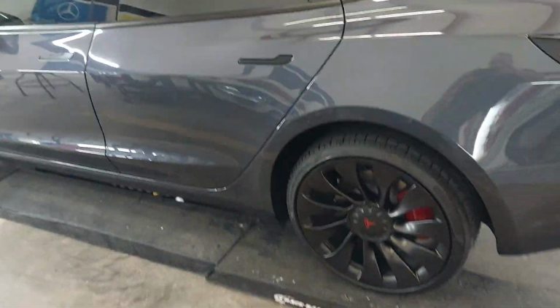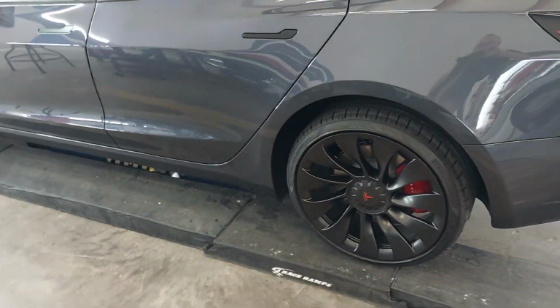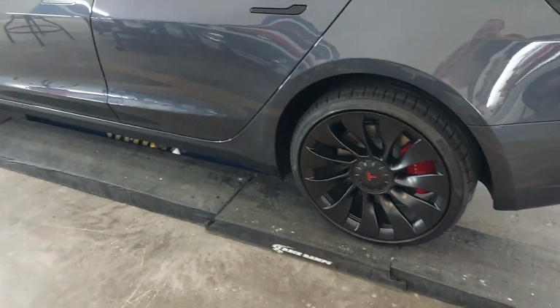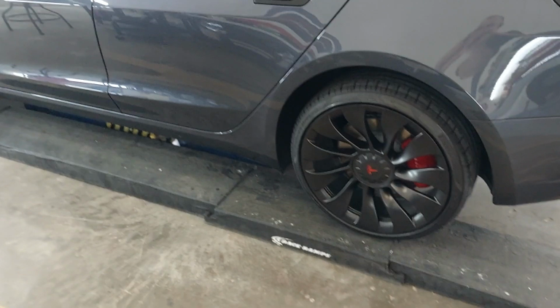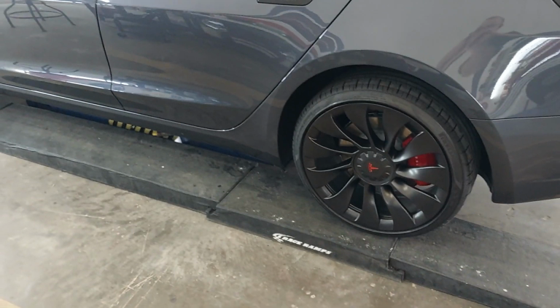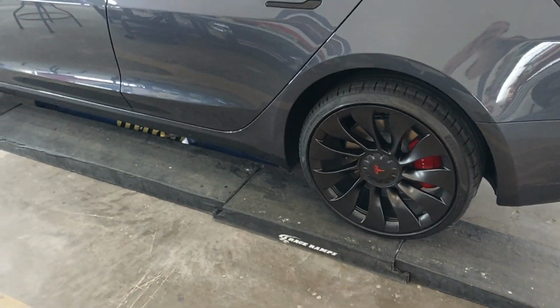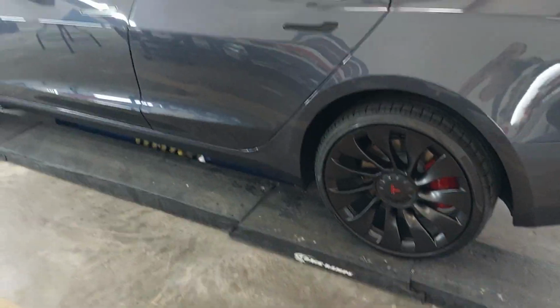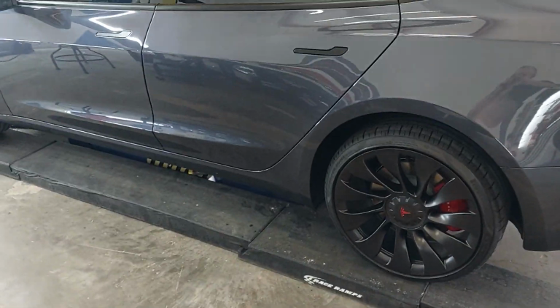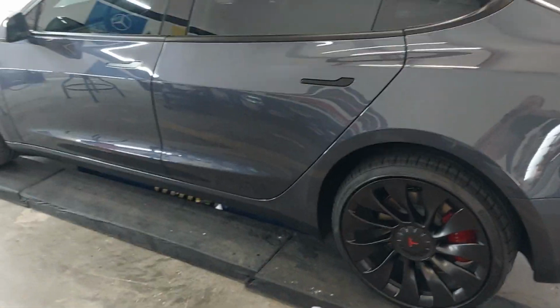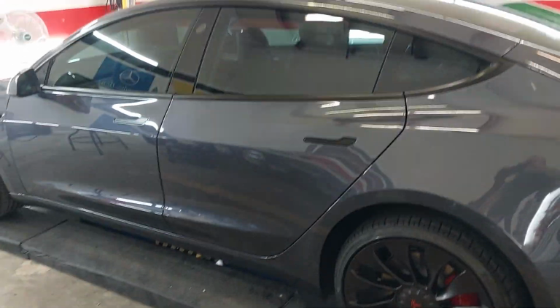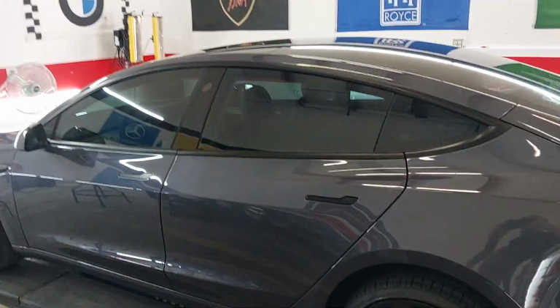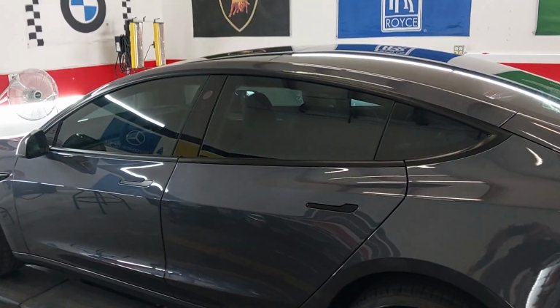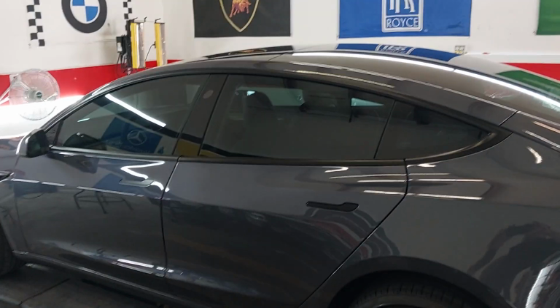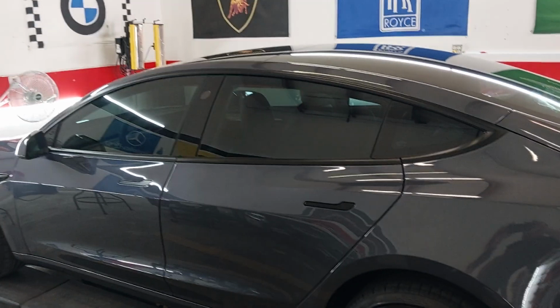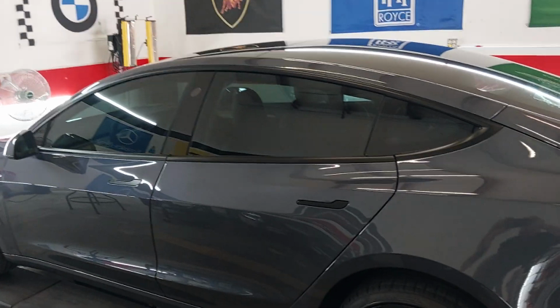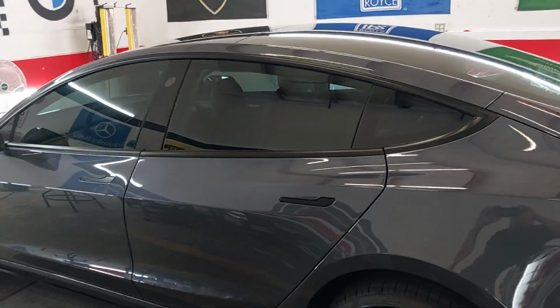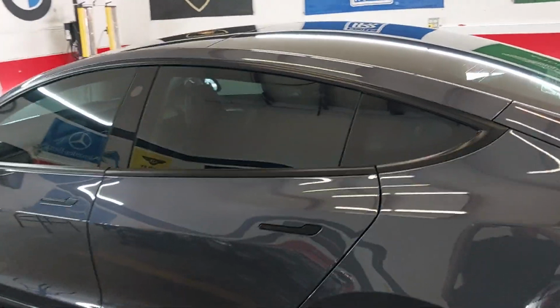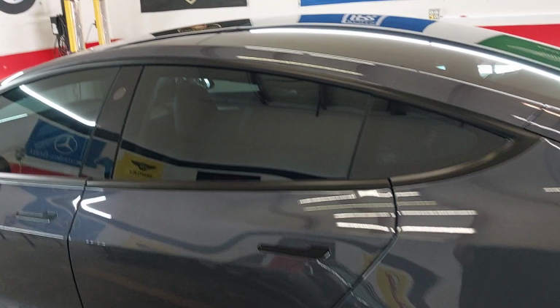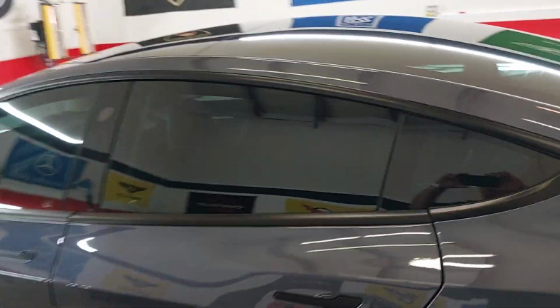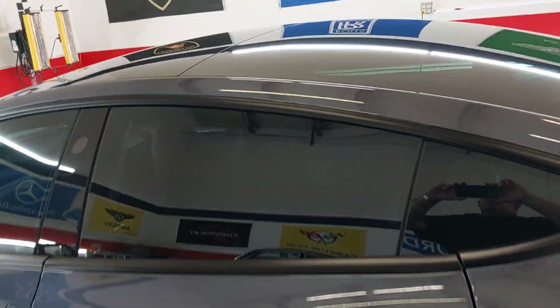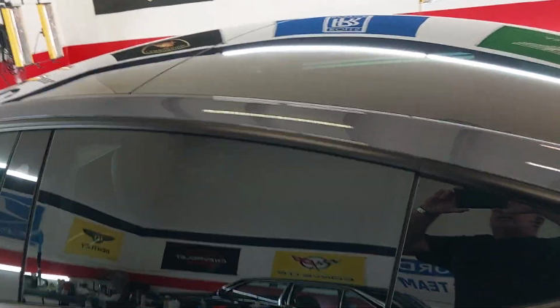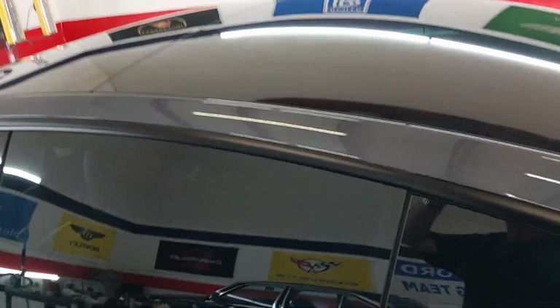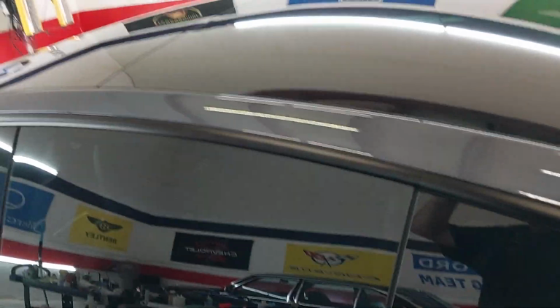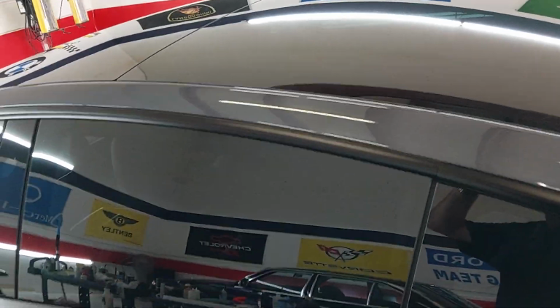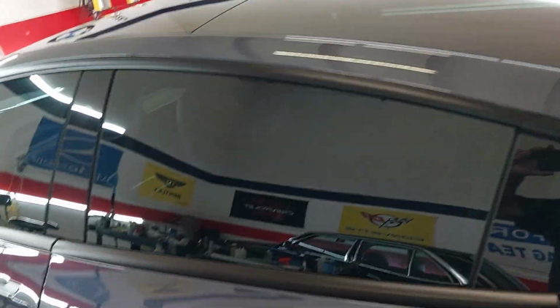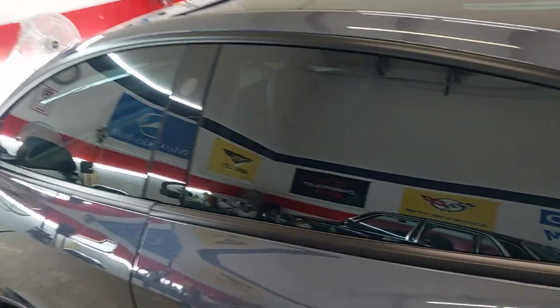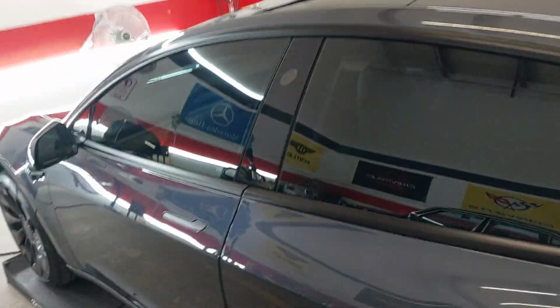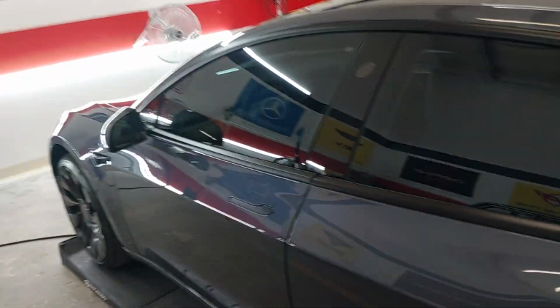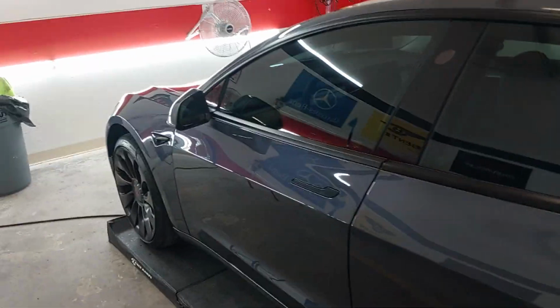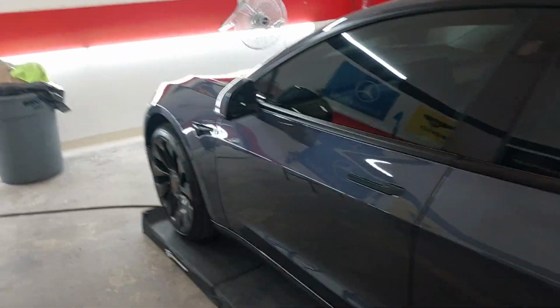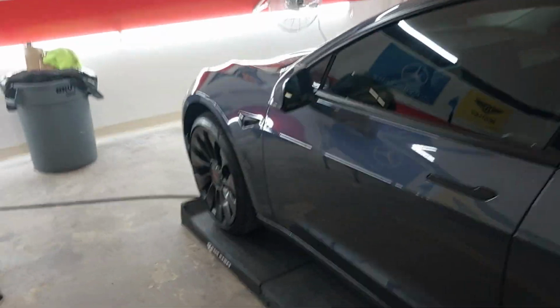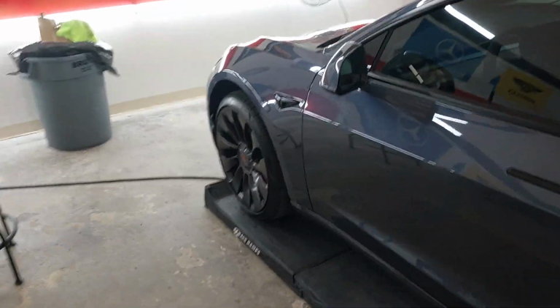We have the high temp wheel coating on the wheels with a 3-year warranty, and the Fly by Forte window glass coating — that includes the whole roof, side glass, etc. — also with a 3-year warranty.